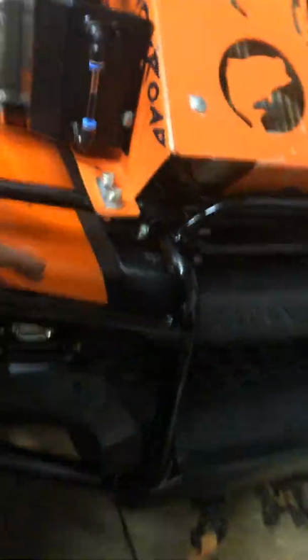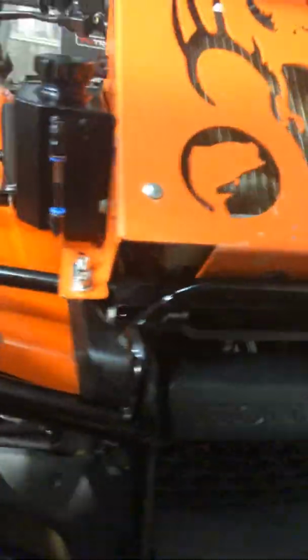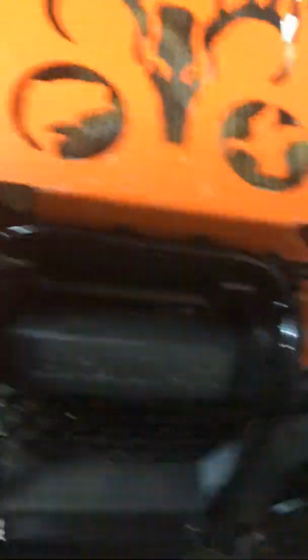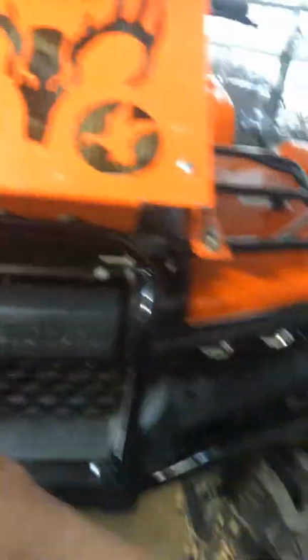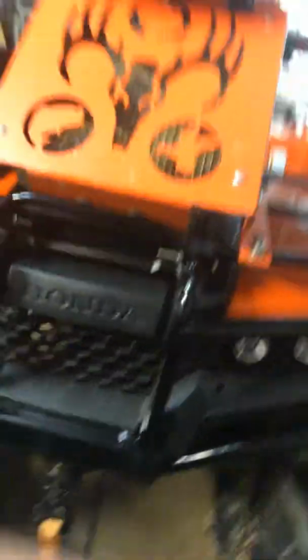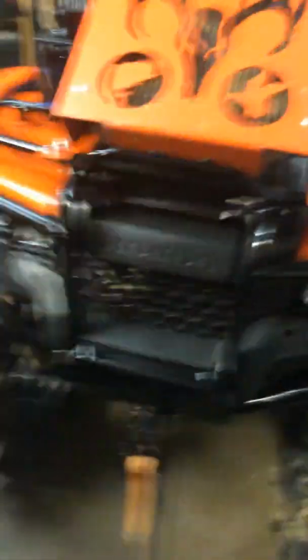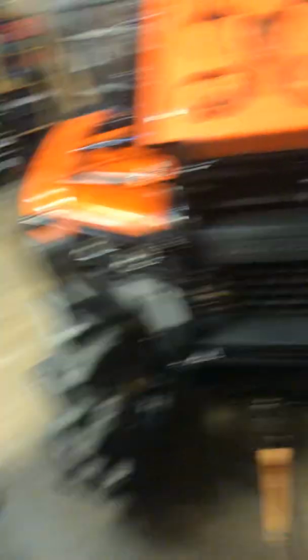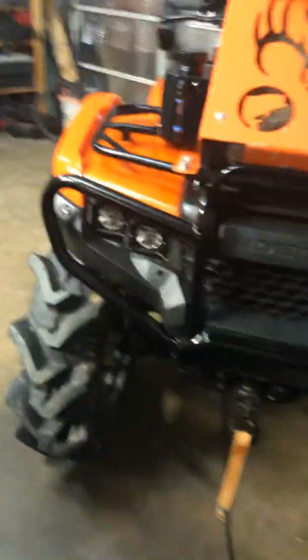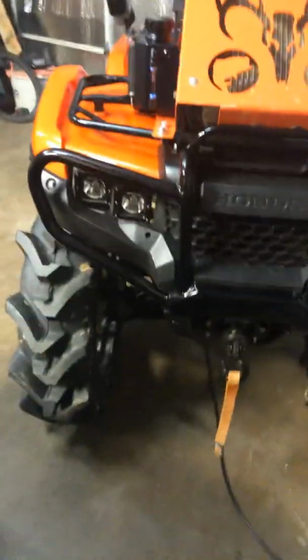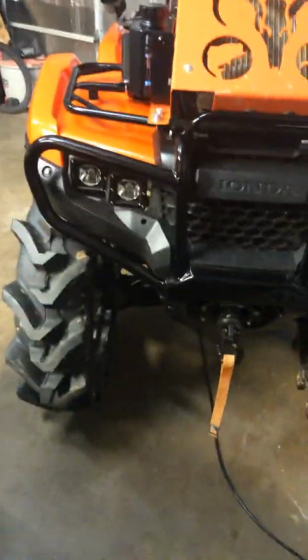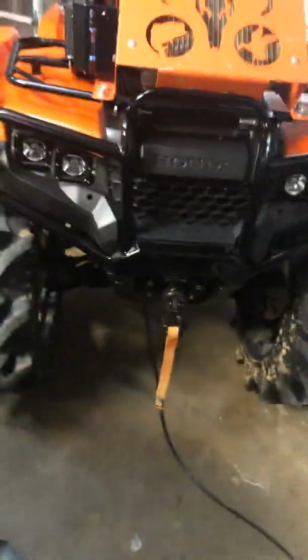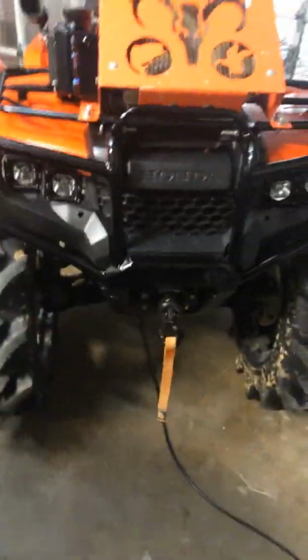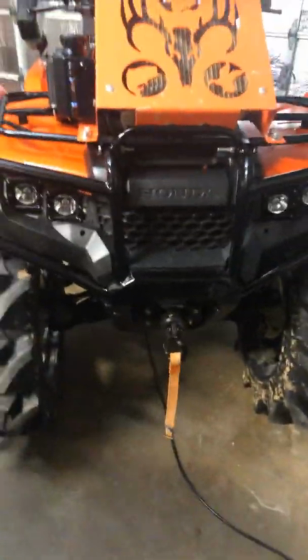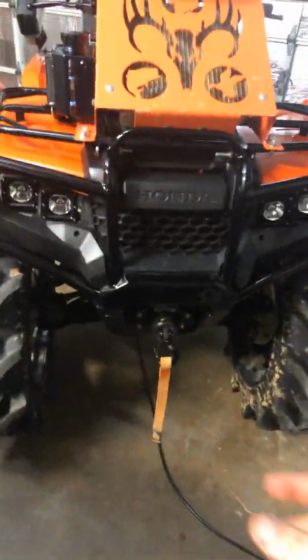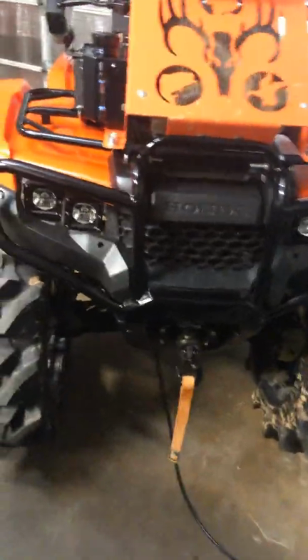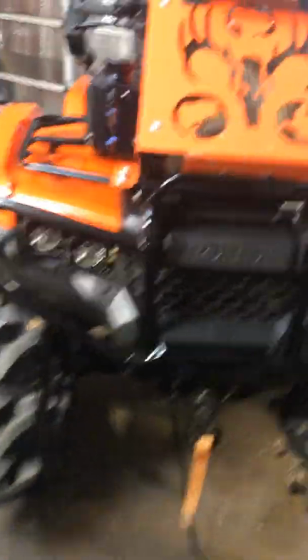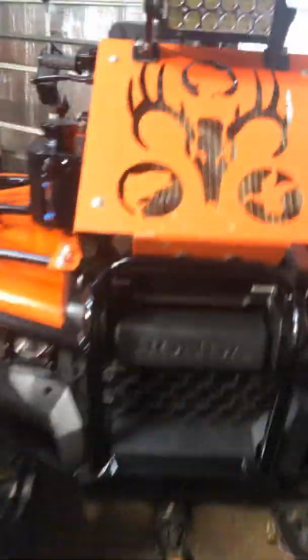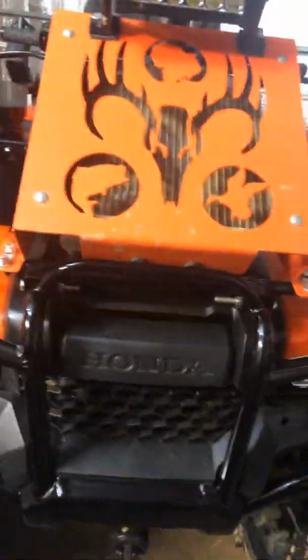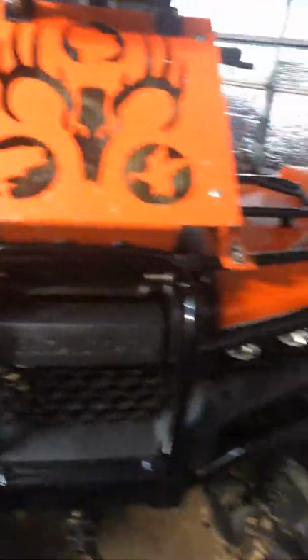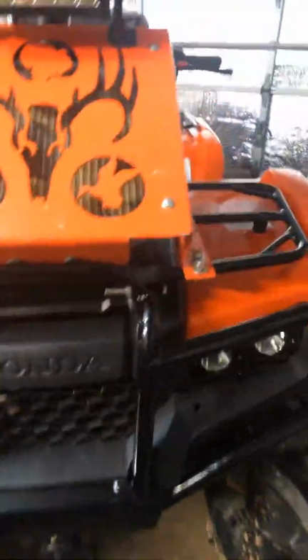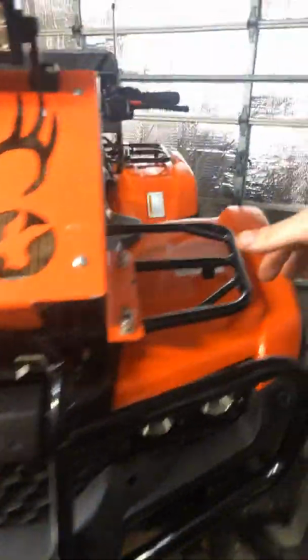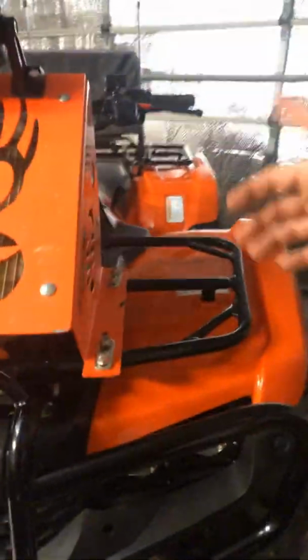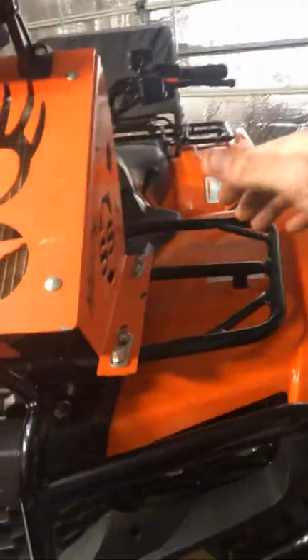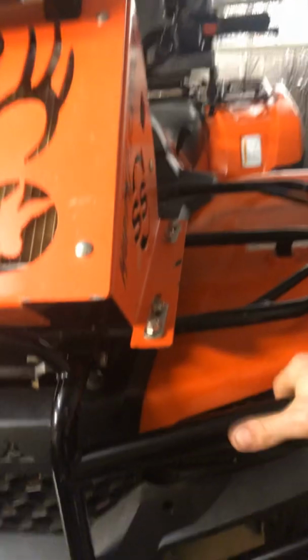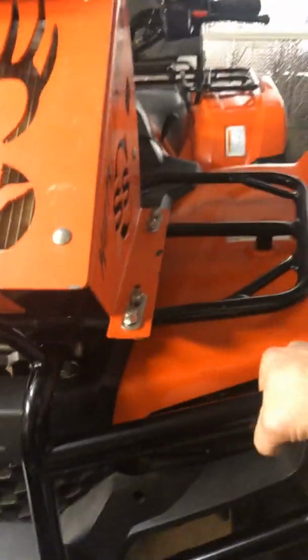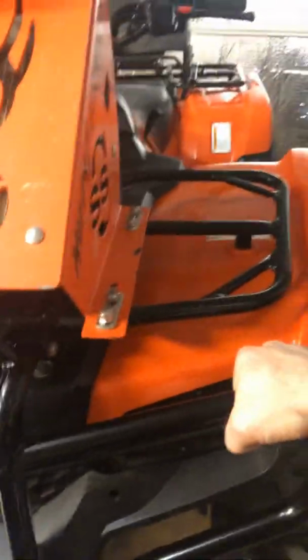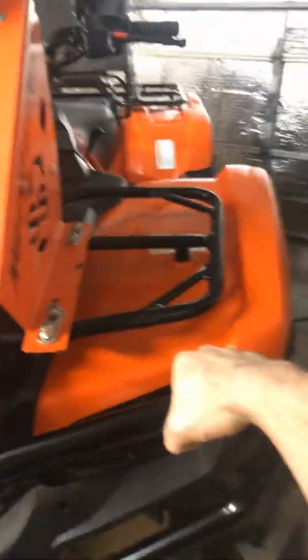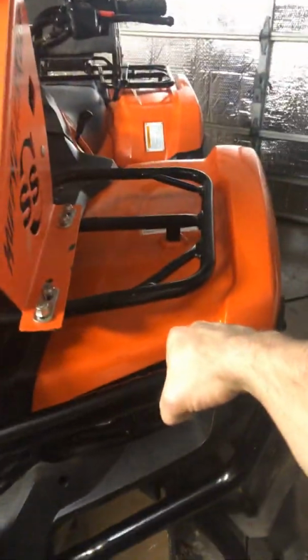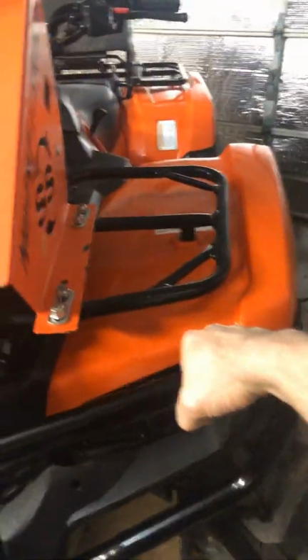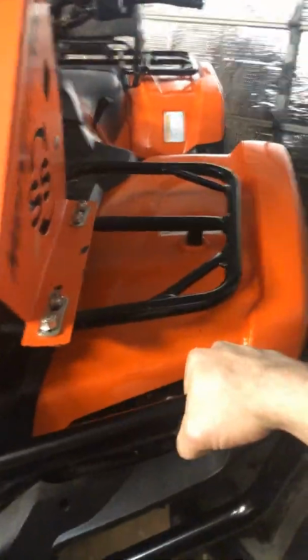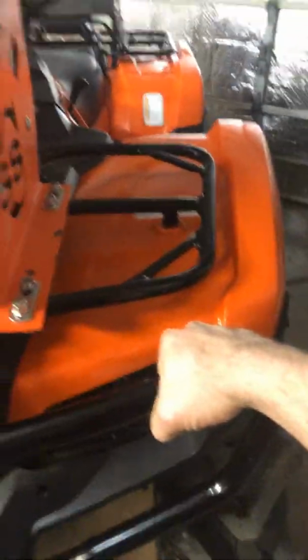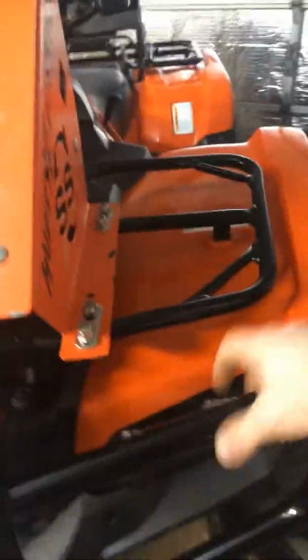This Foreman front bumper was $150 off of Partzilla. I wanted something where I could, when I'm in a mud hole or a bounty hole or something, I could grab a hold of it and lean over.